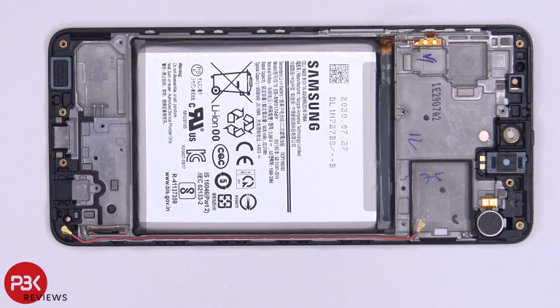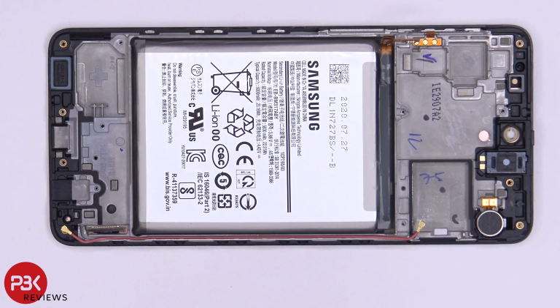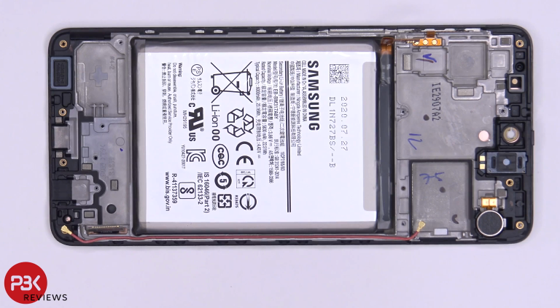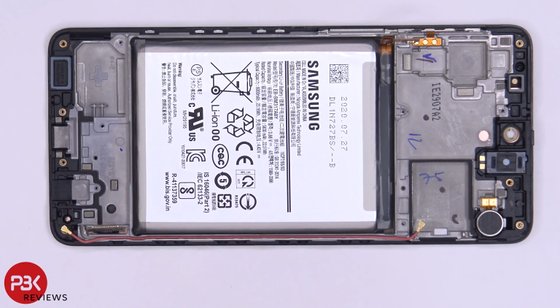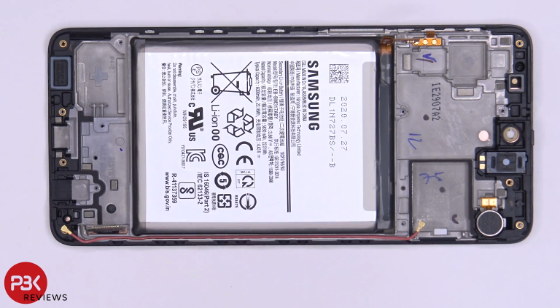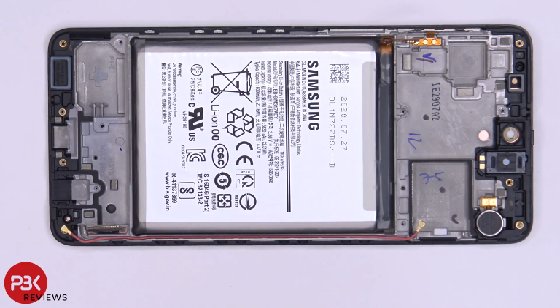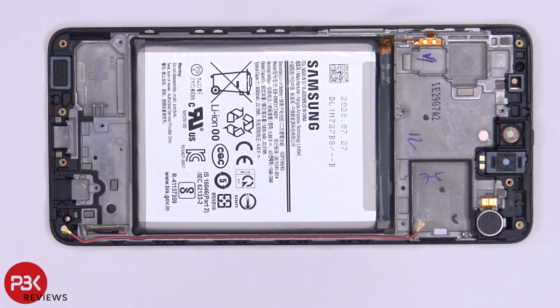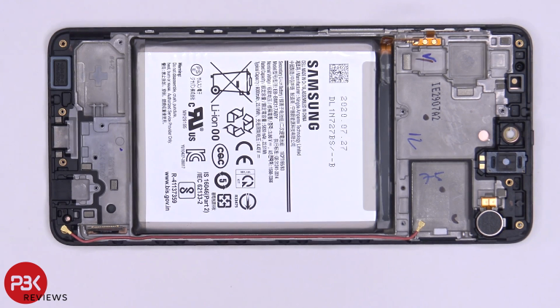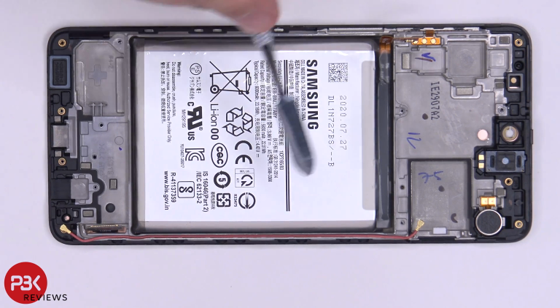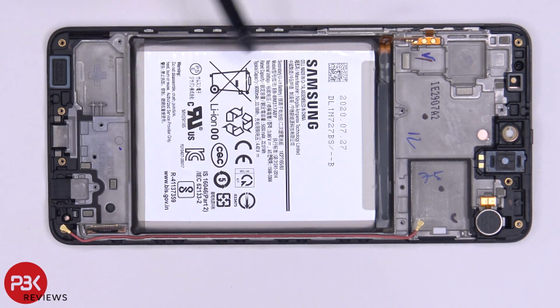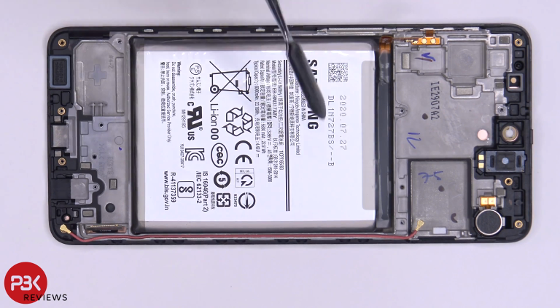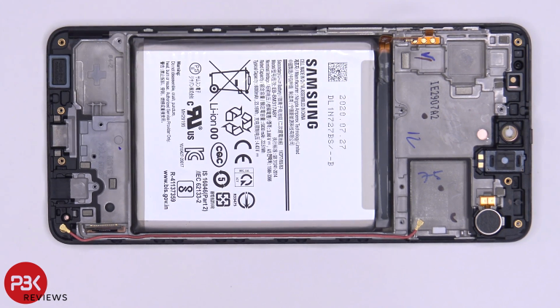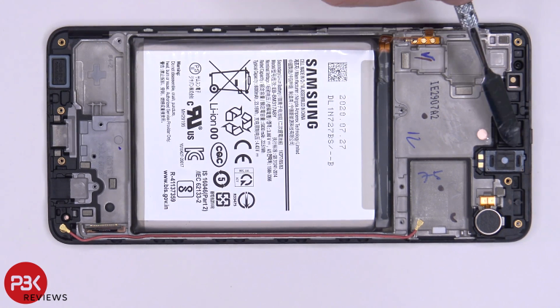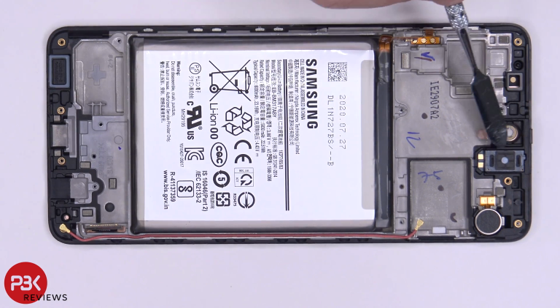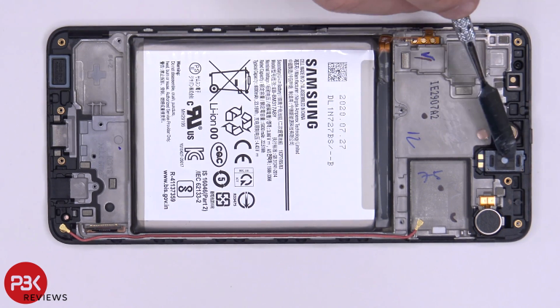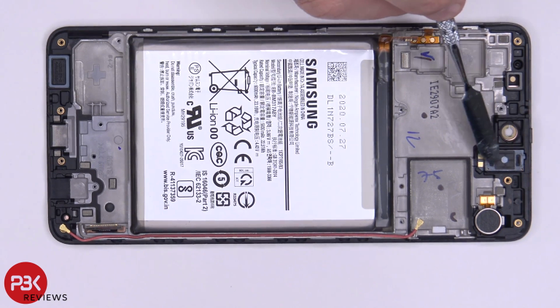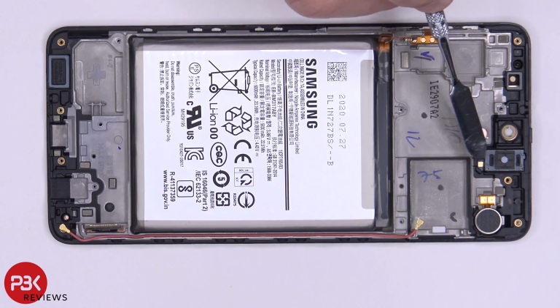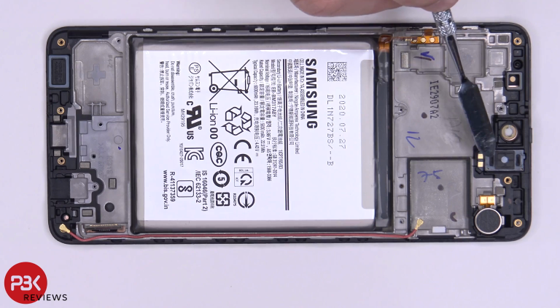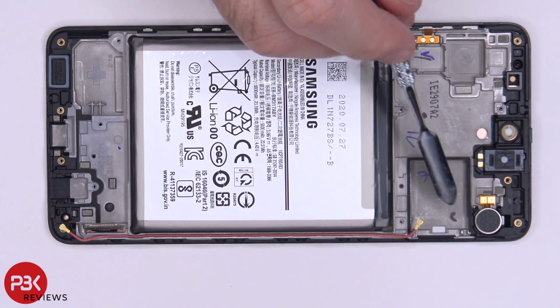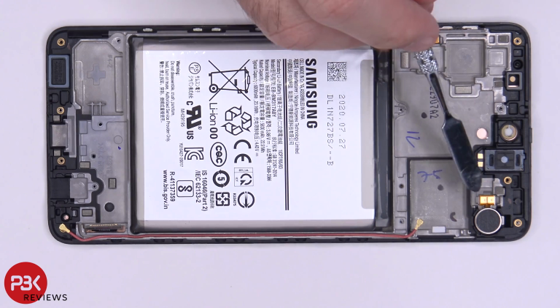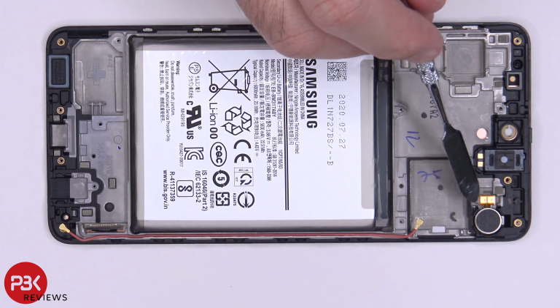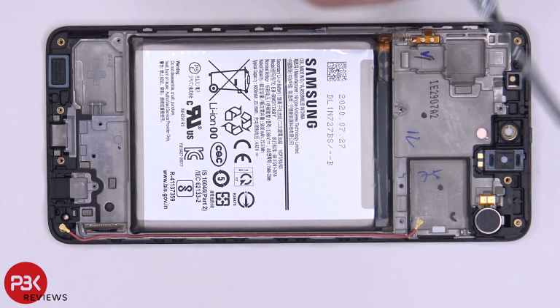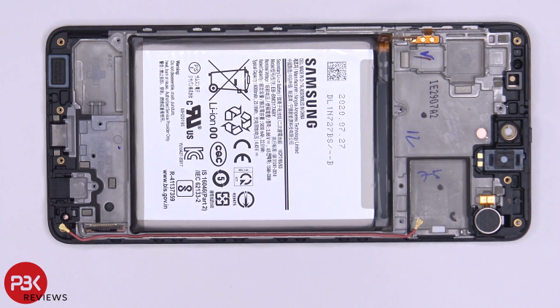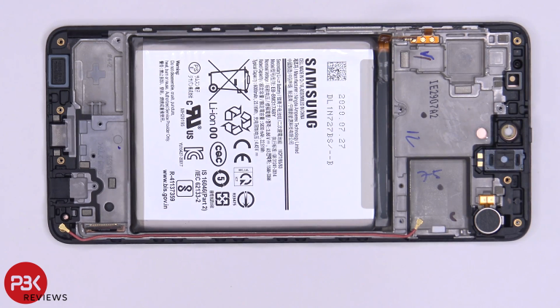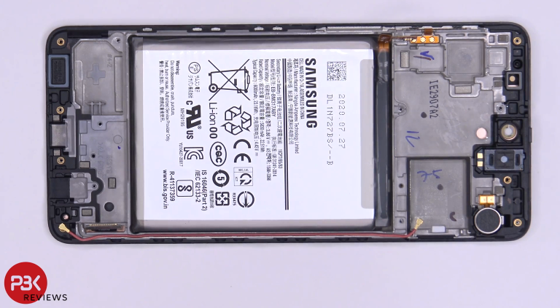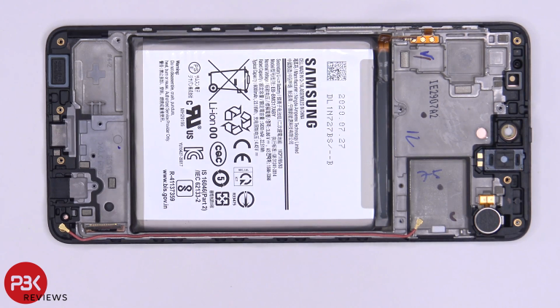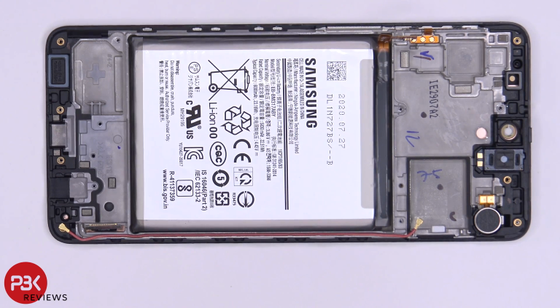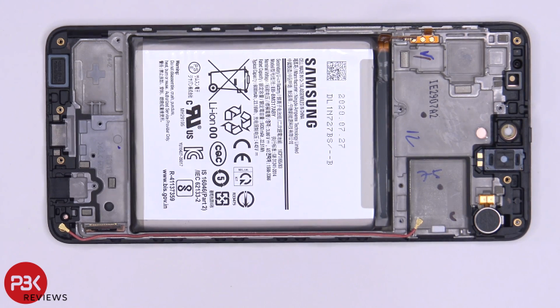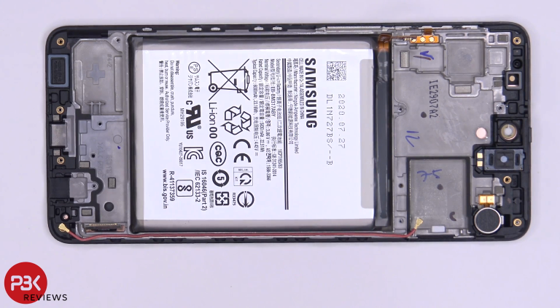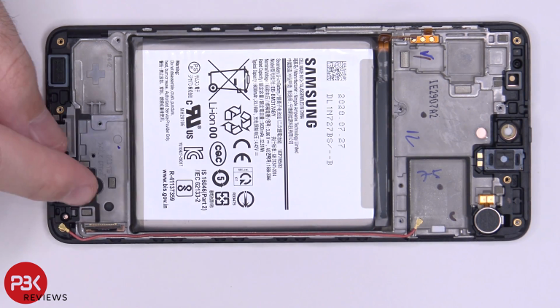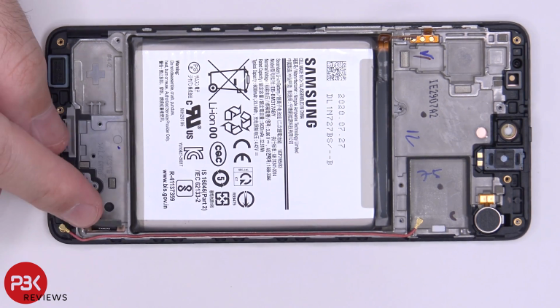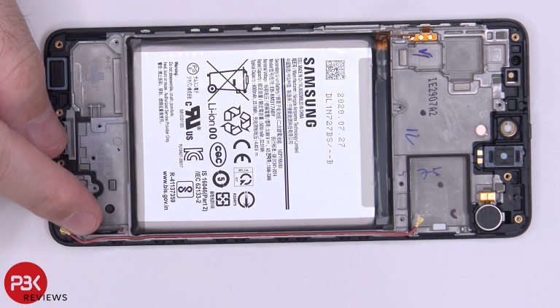At this point you're pretty much left with the mid frame, your battery, your earpiece speaker located on top, and your vibrator motor. Your screen is attached to the mid frame, and the cable for it is right here.